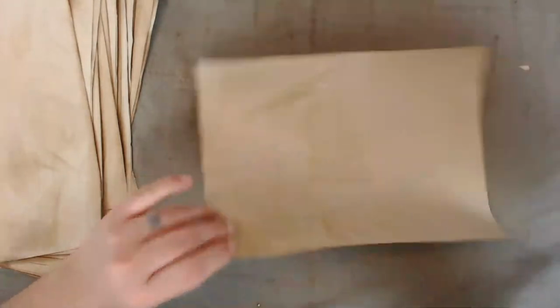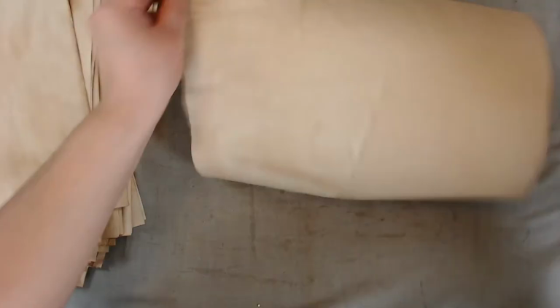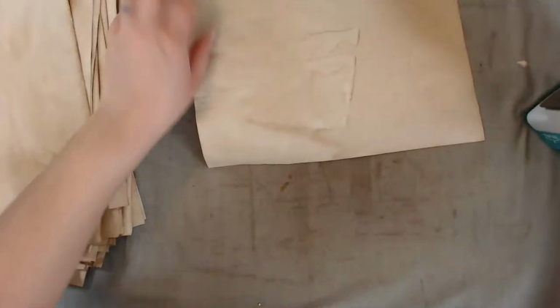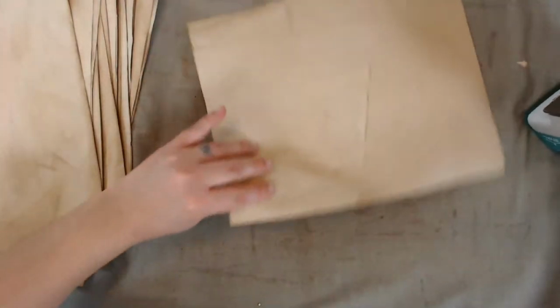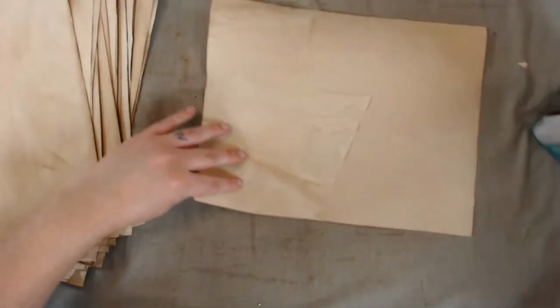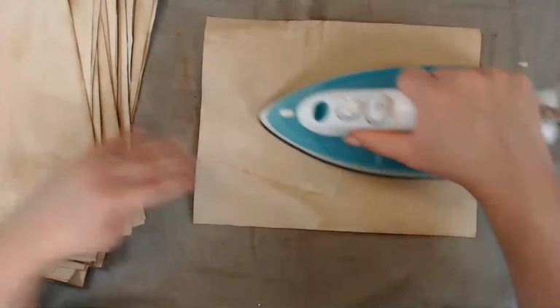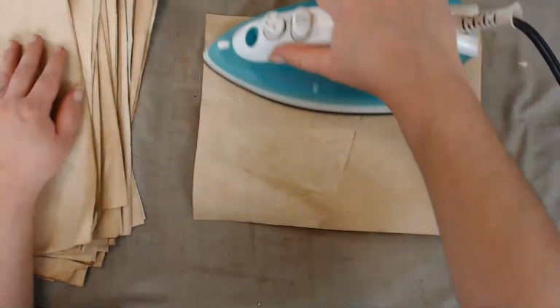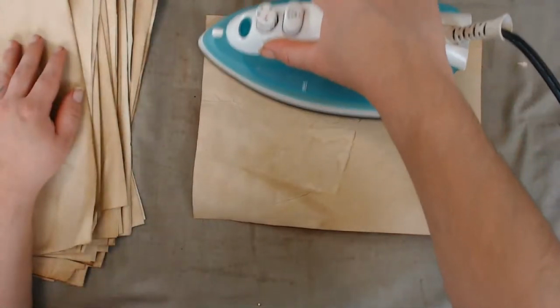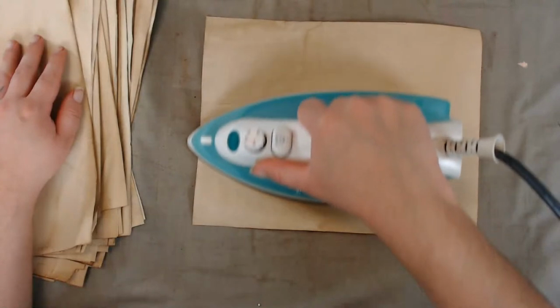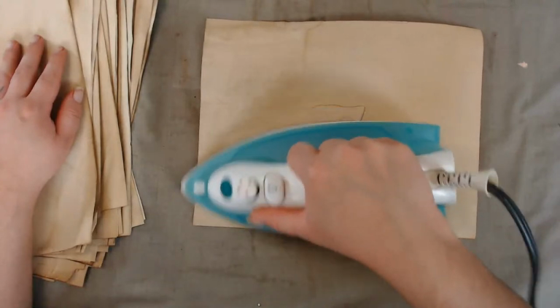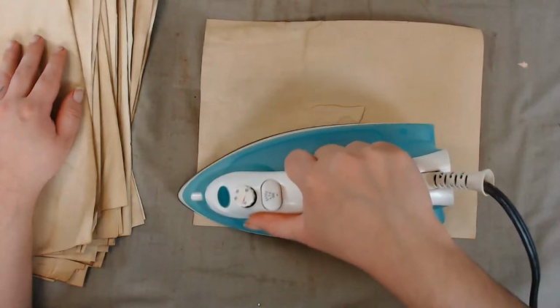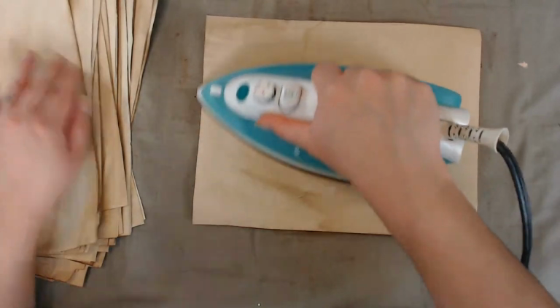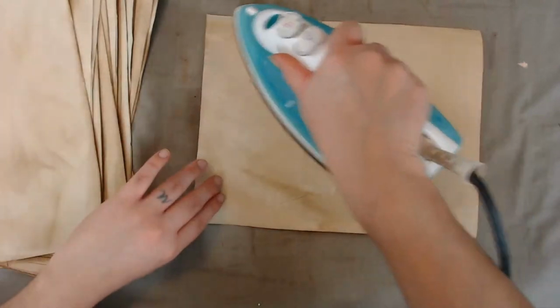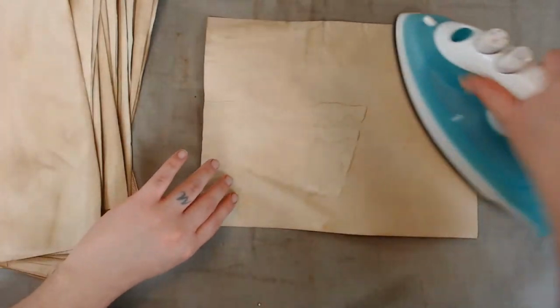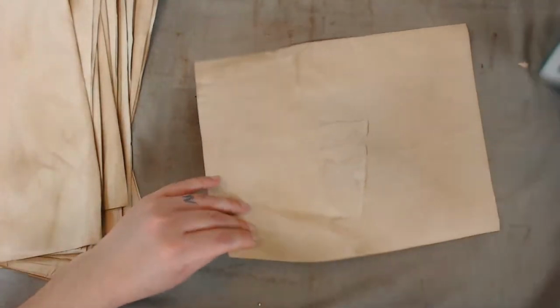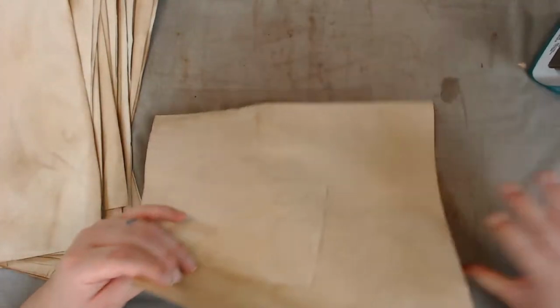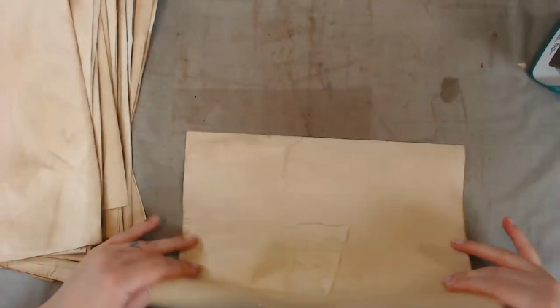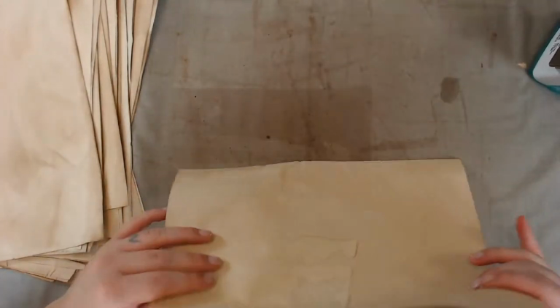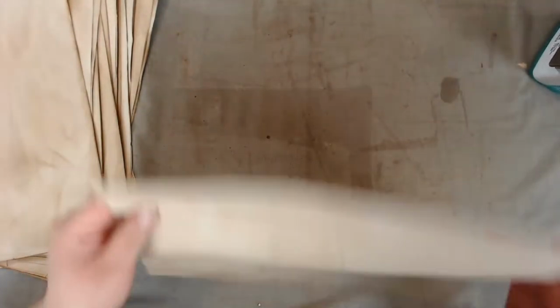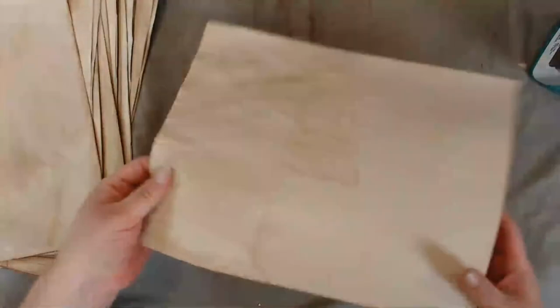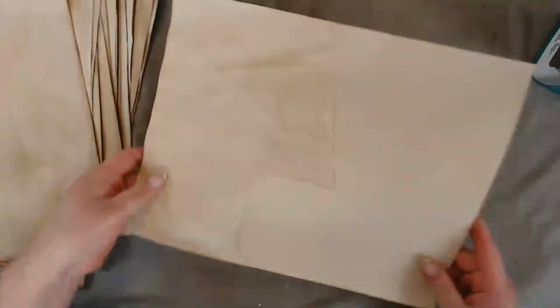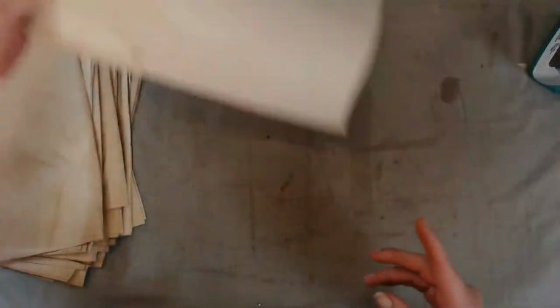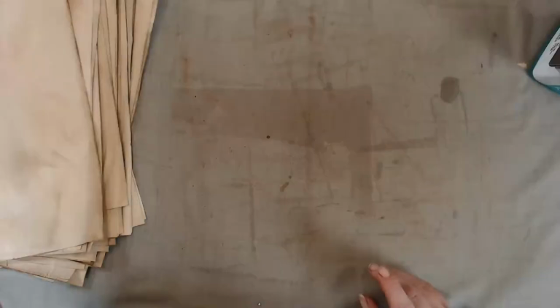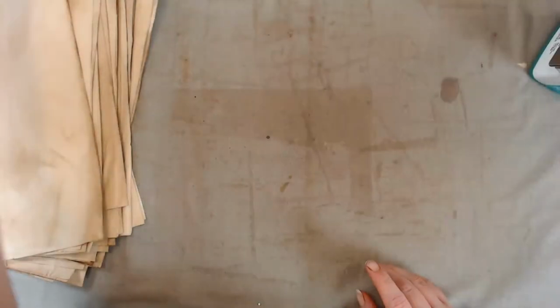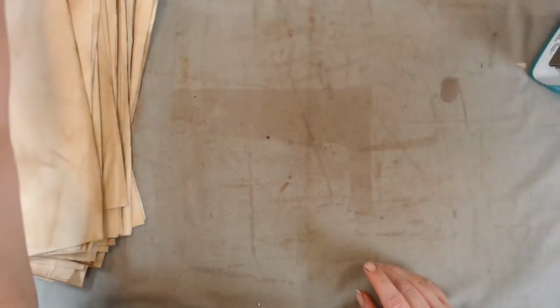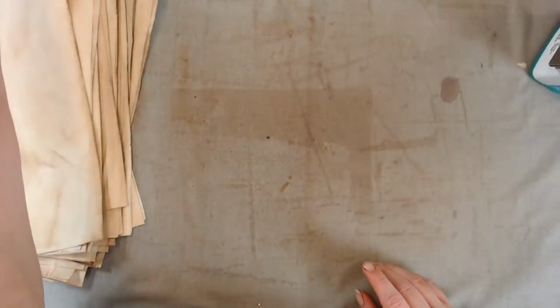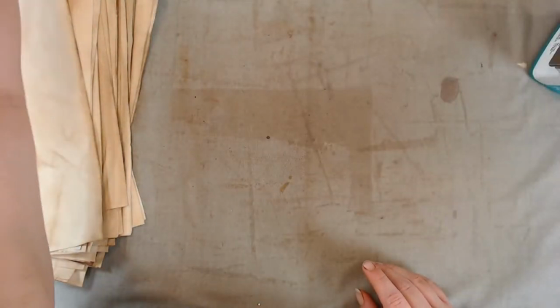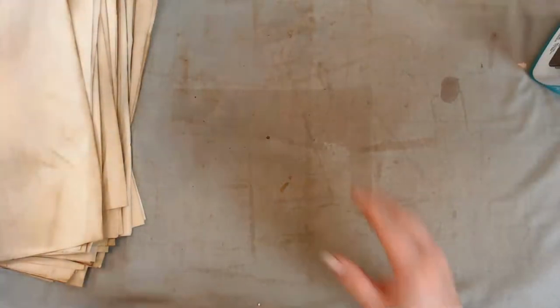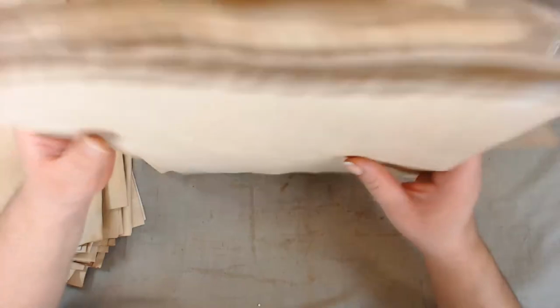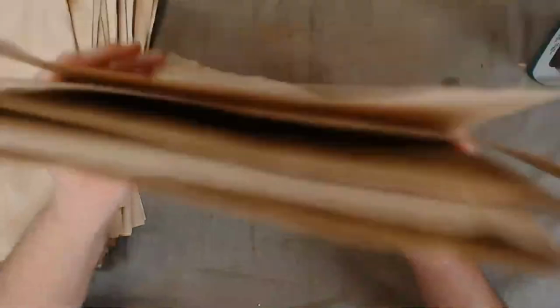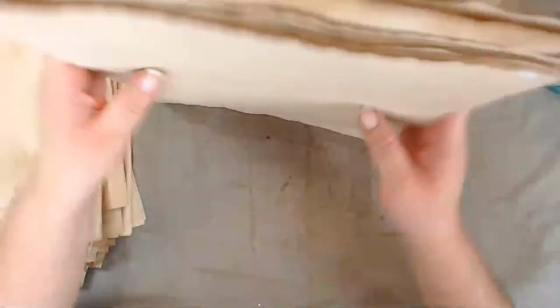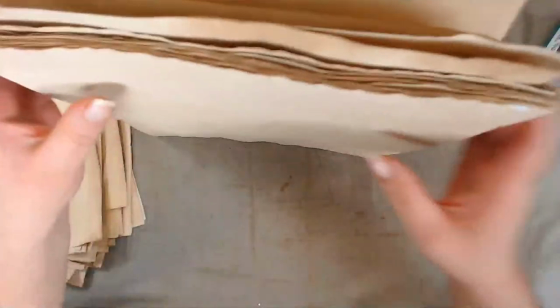I do find that the edges curl a little bit more than when I wait for the paper to be dry. But it'll lay in the middle of a bunch of paper so it'll straighten out — they don't end up curly.